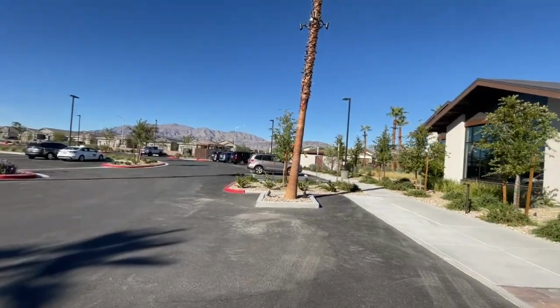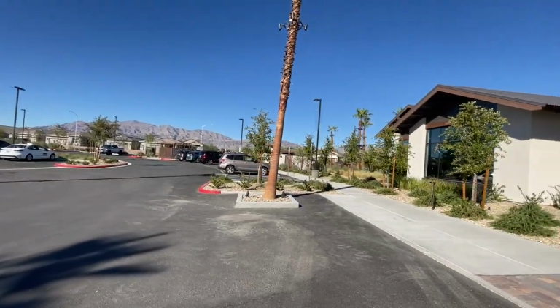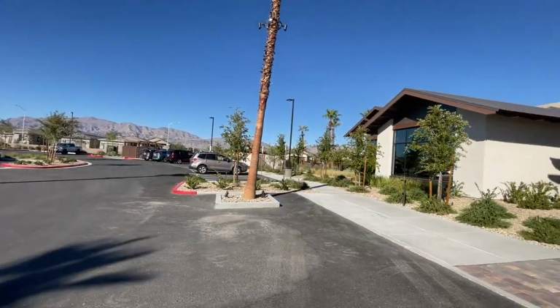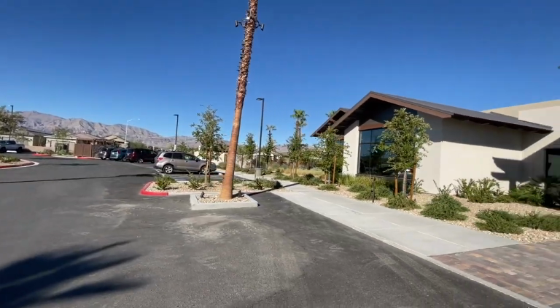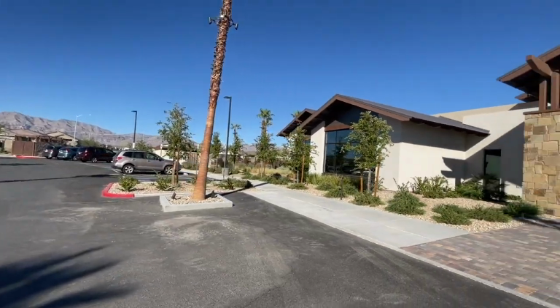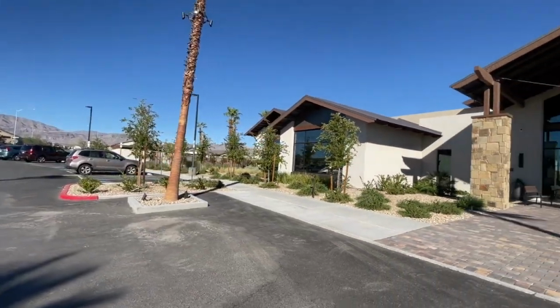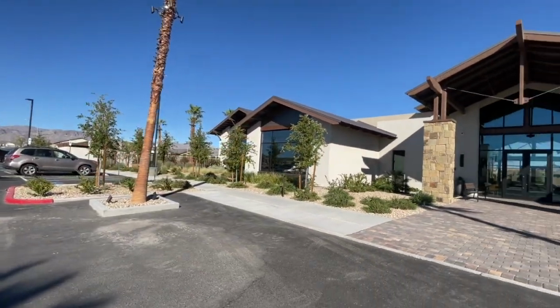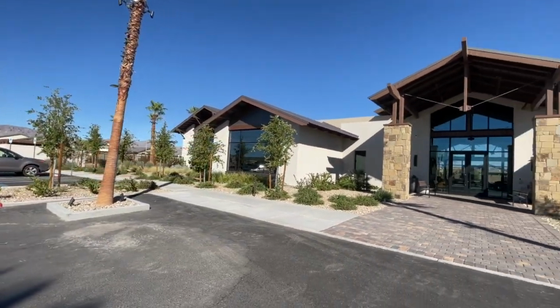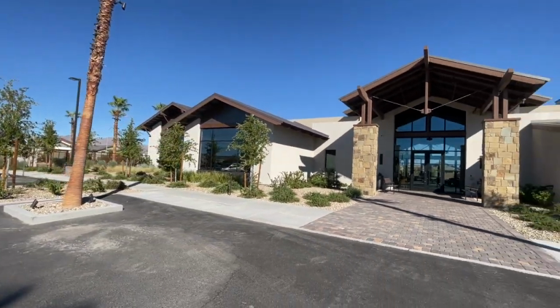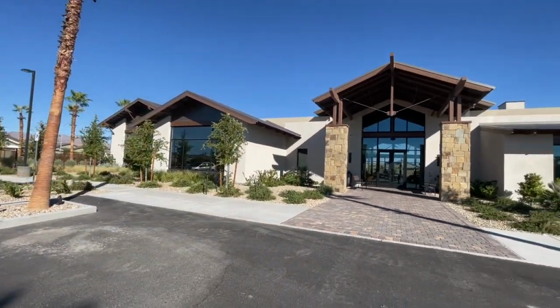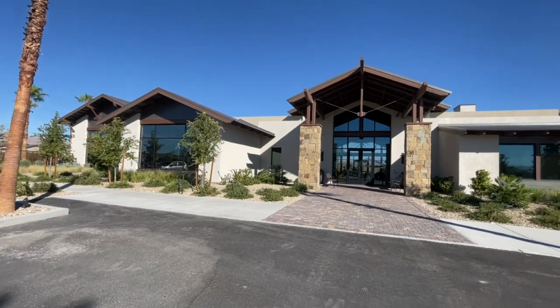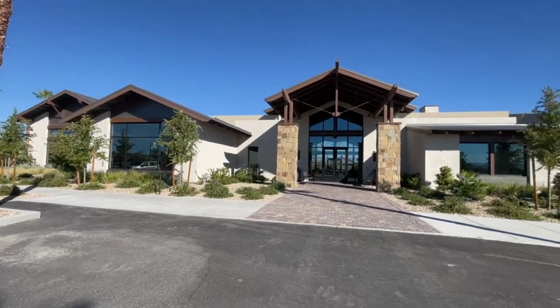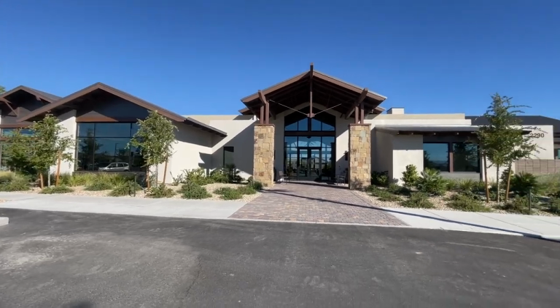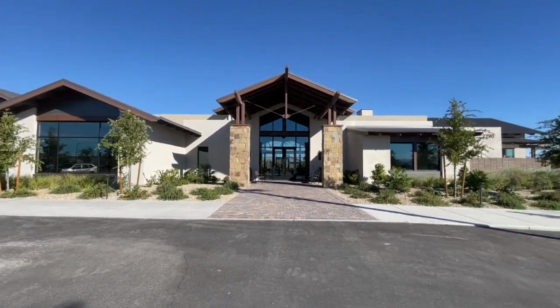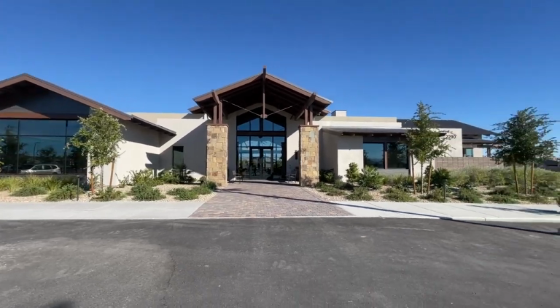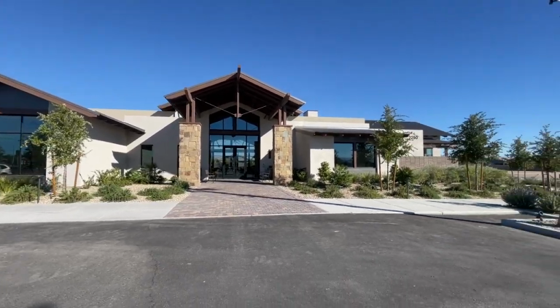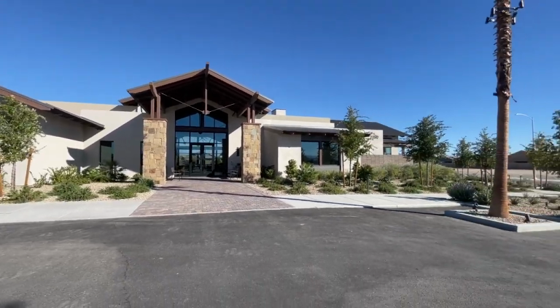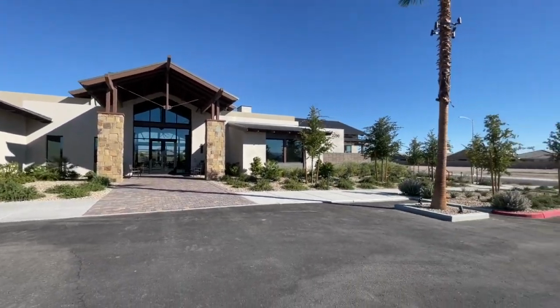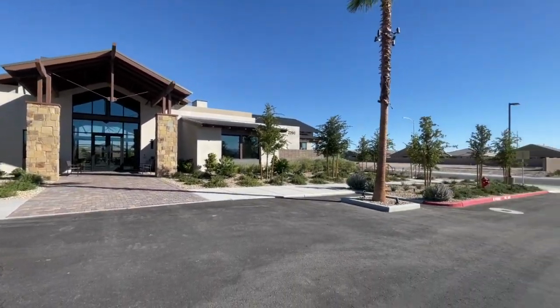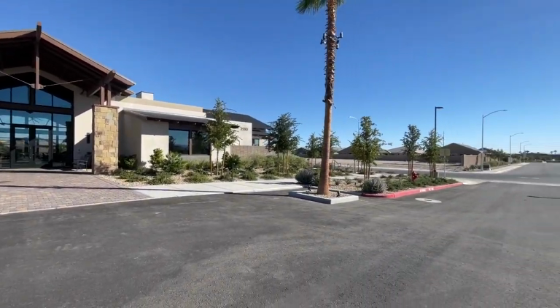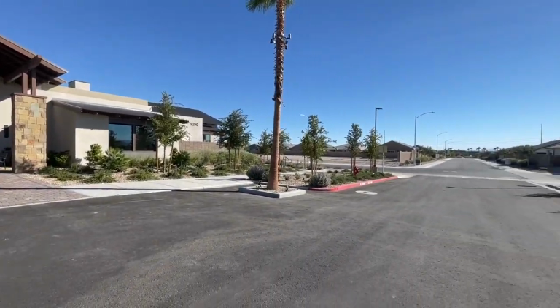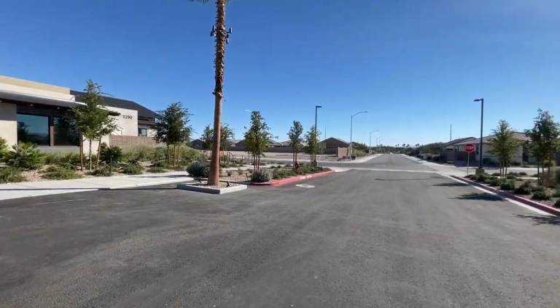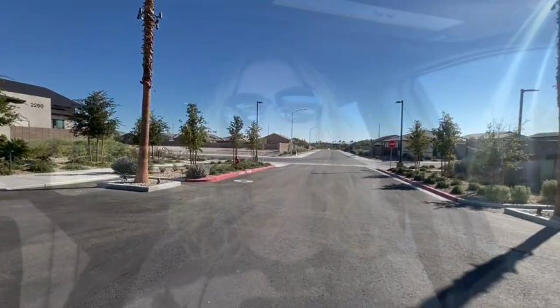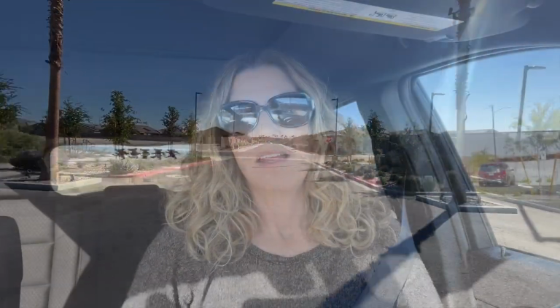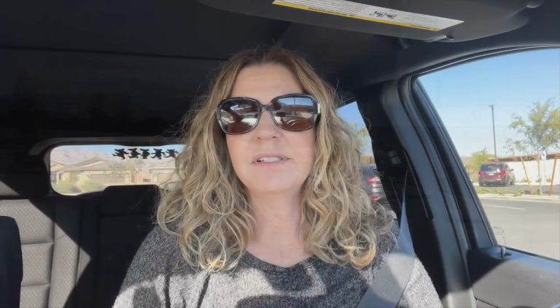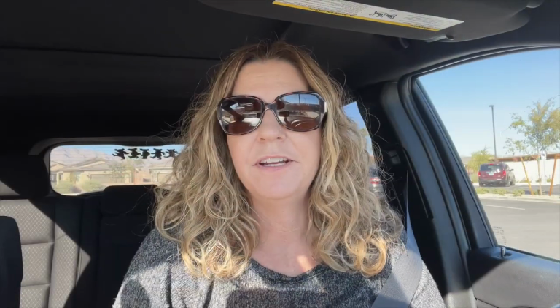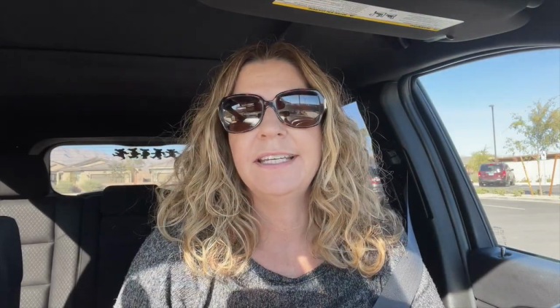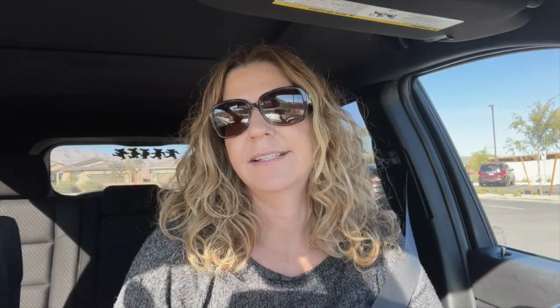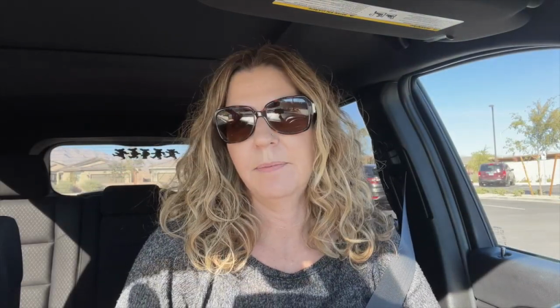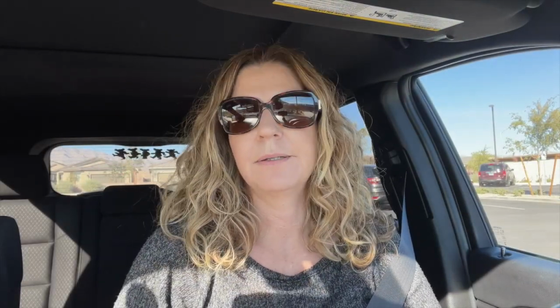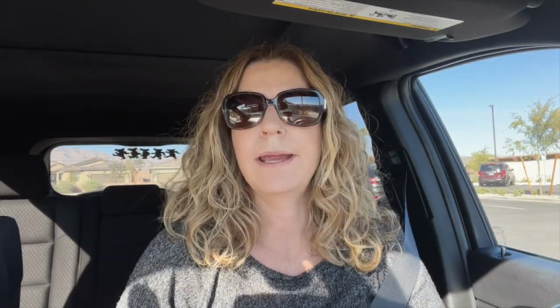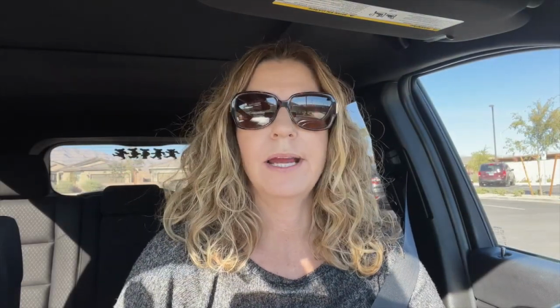Here's the back side of the community center. That was a very nice clubhouse — I was quite impressed.